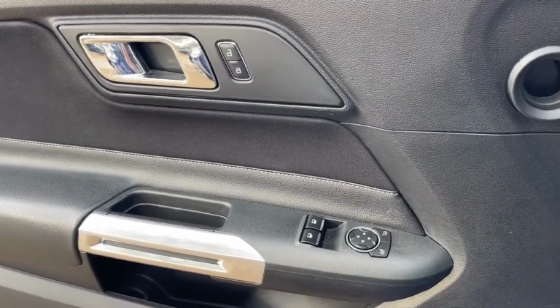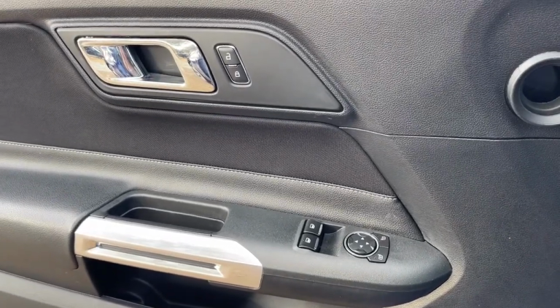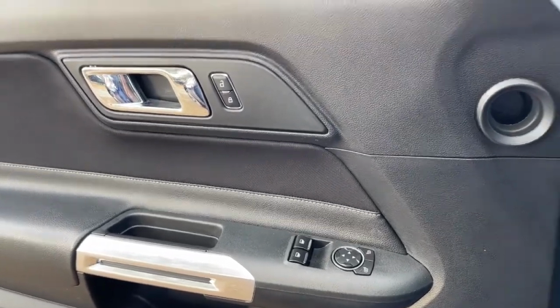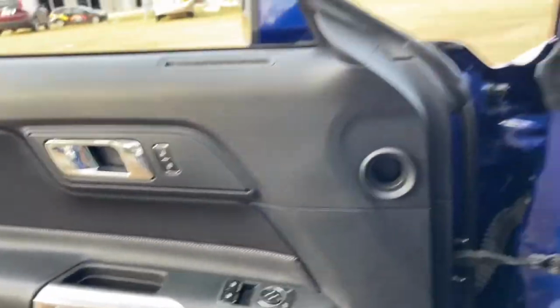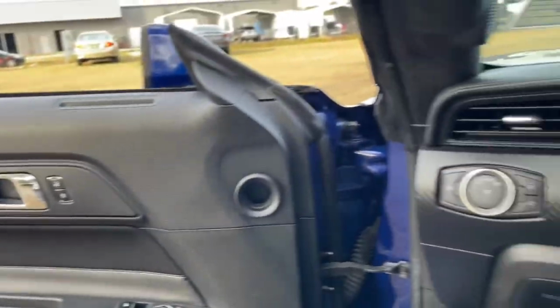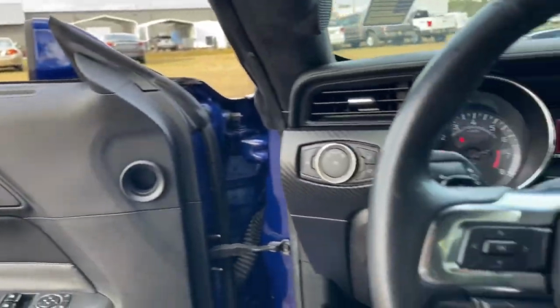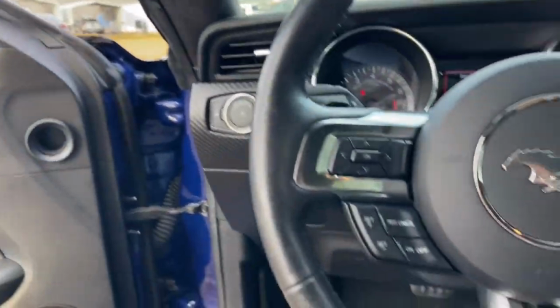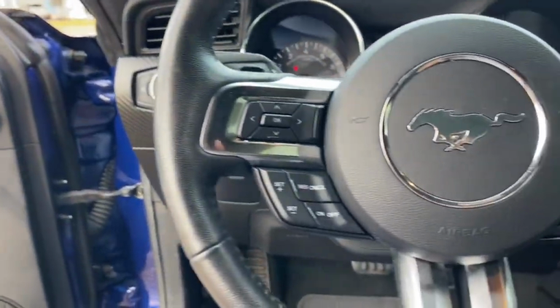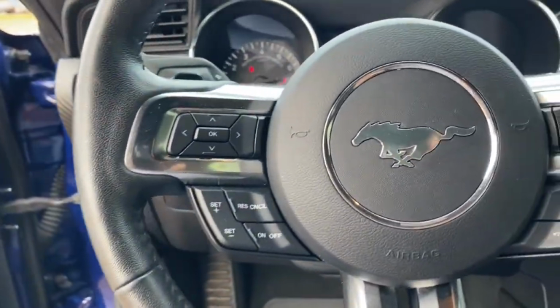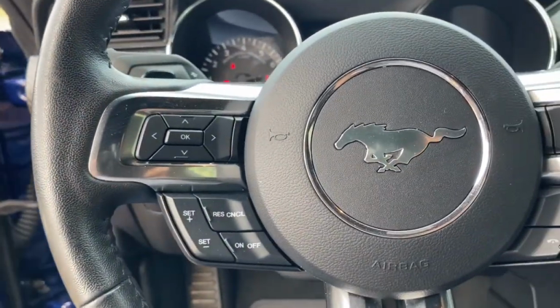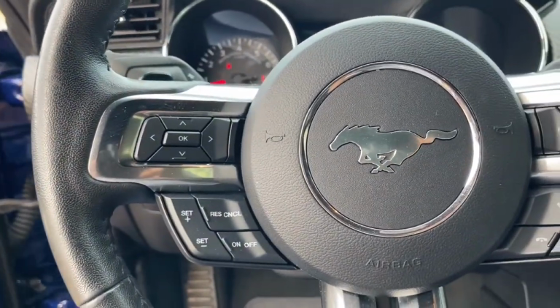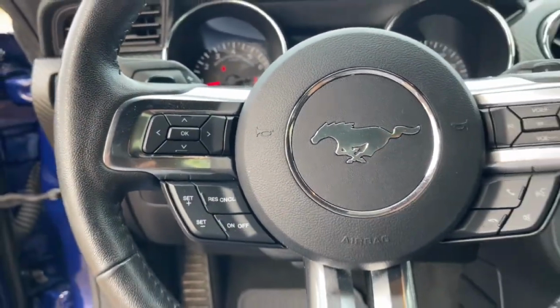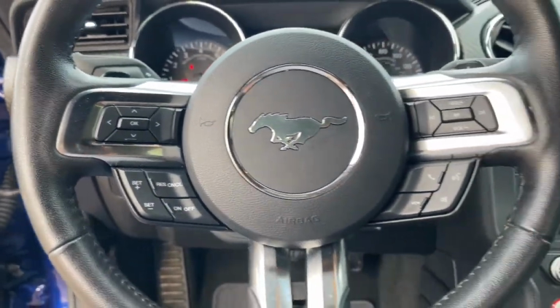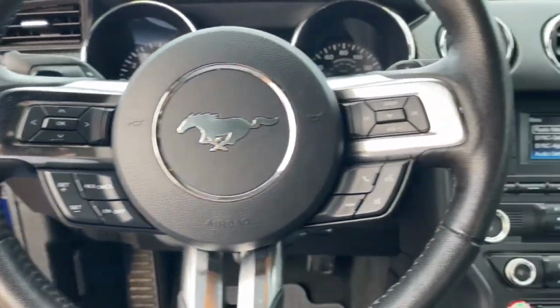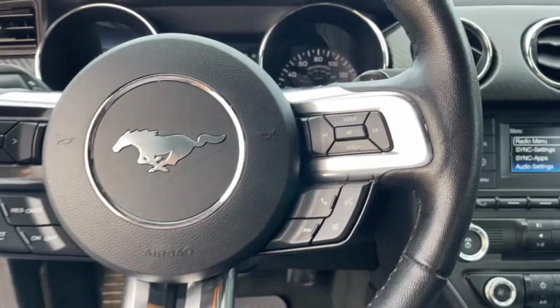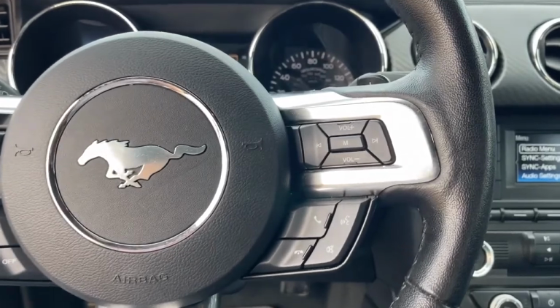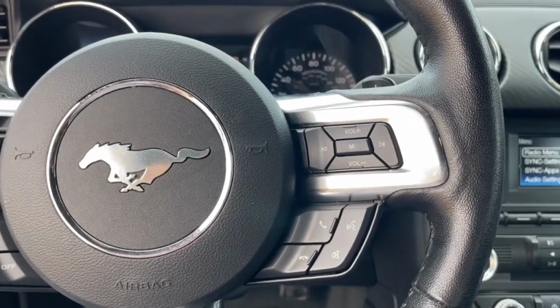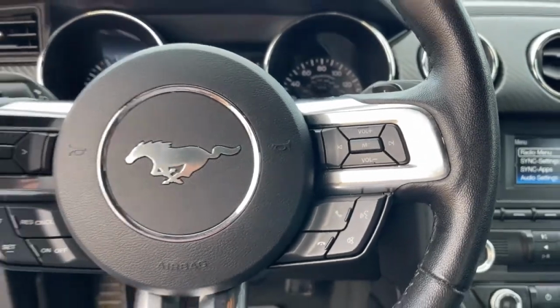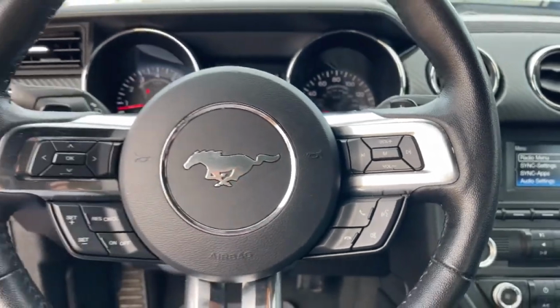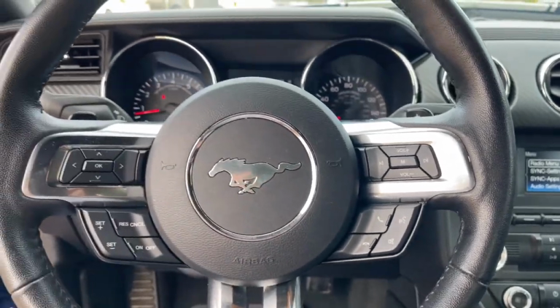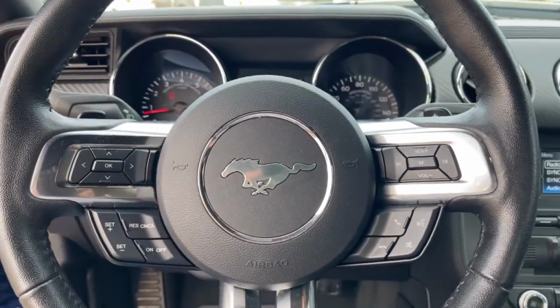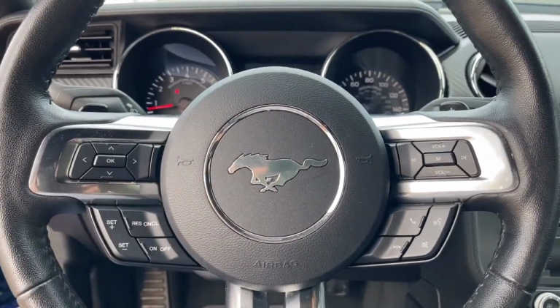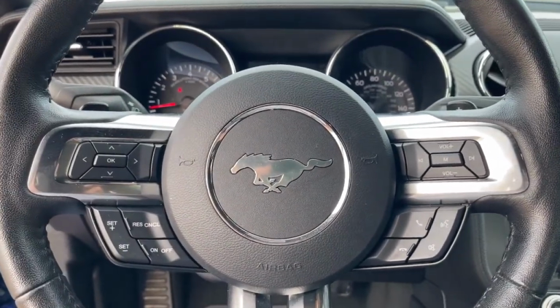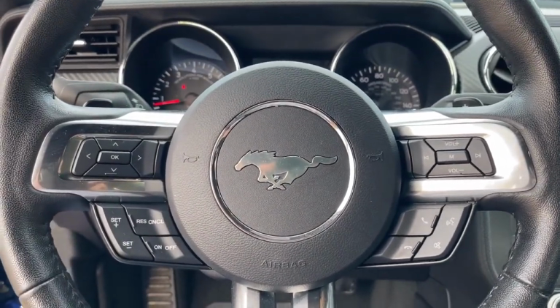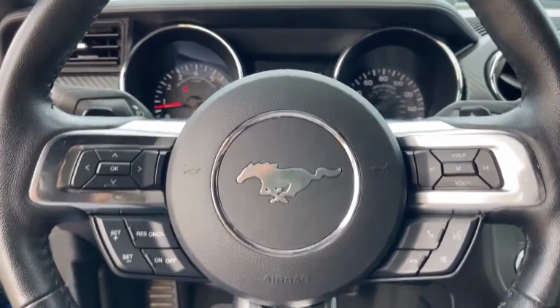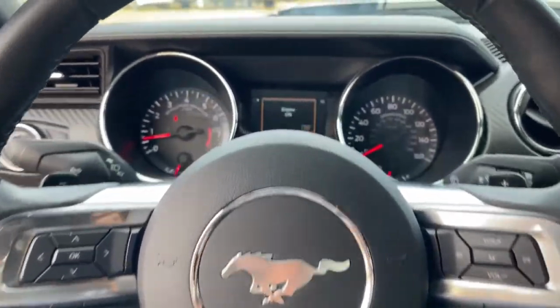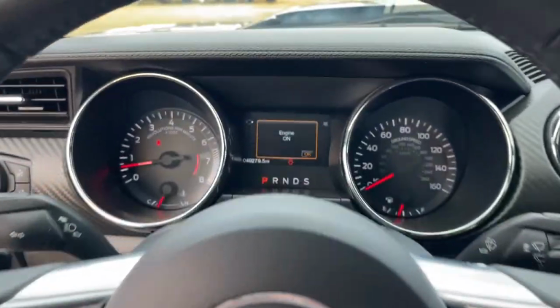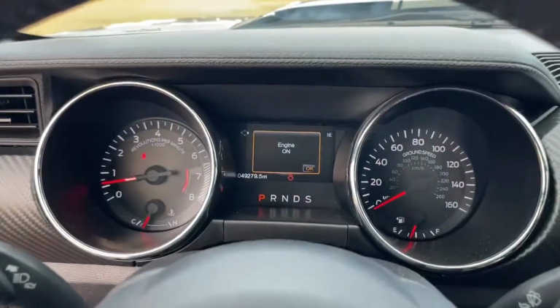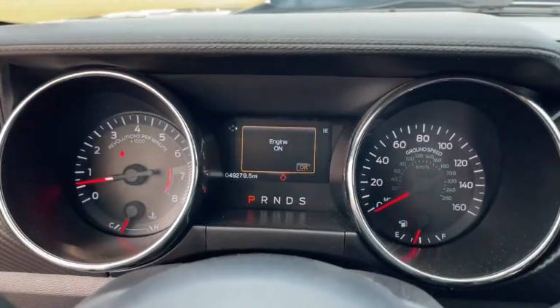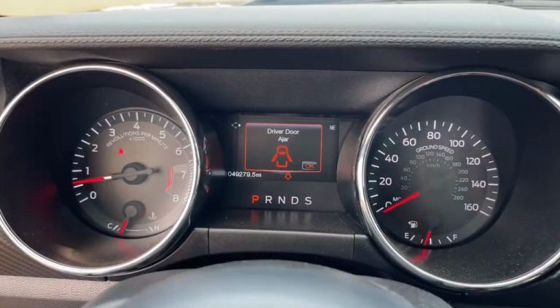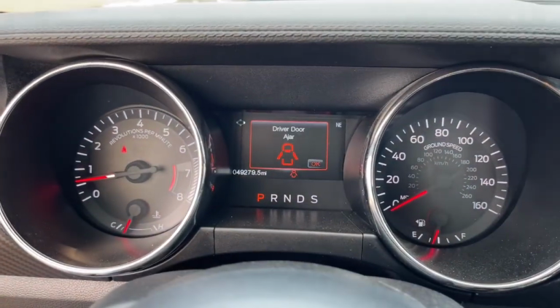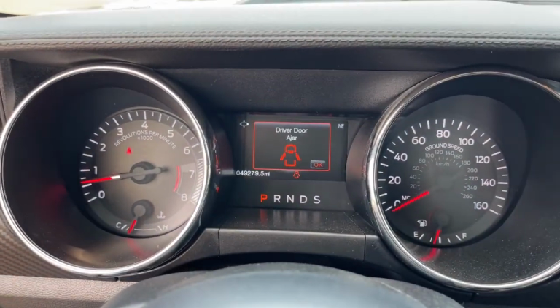Electronic stability control, trip computer, power windows, bucket seats, four-wheel disc brakes, power steering.